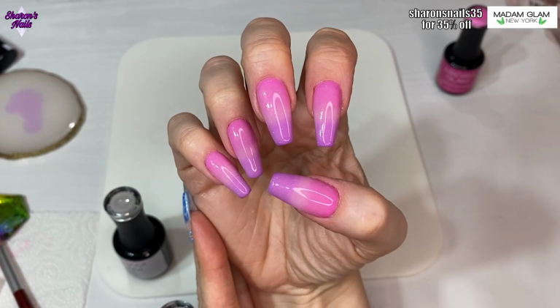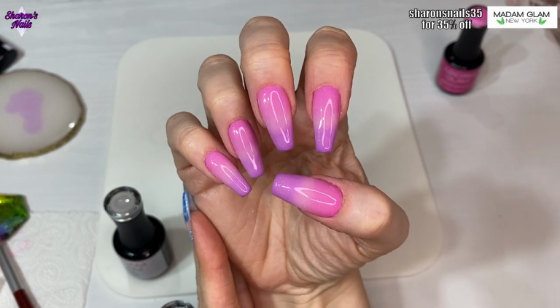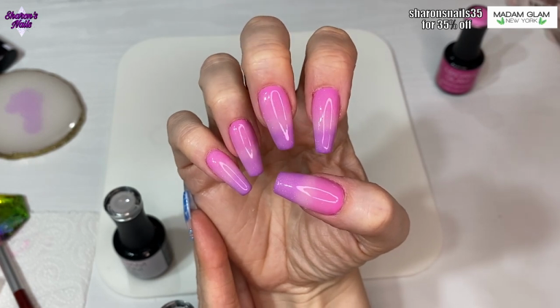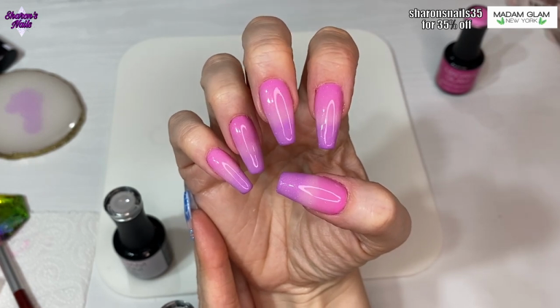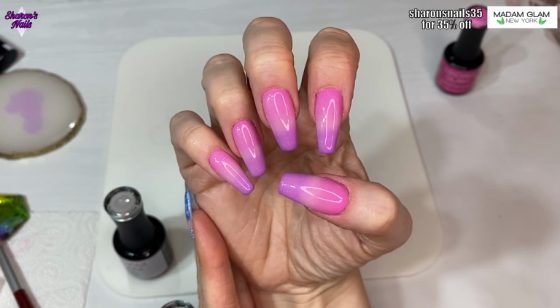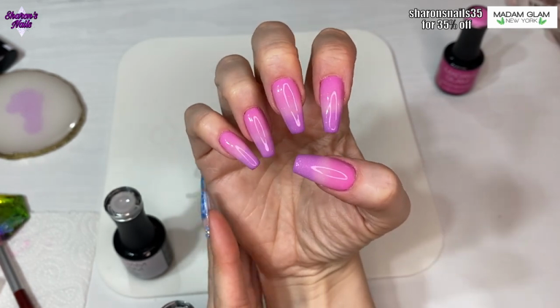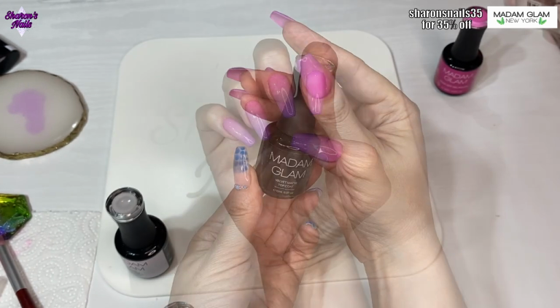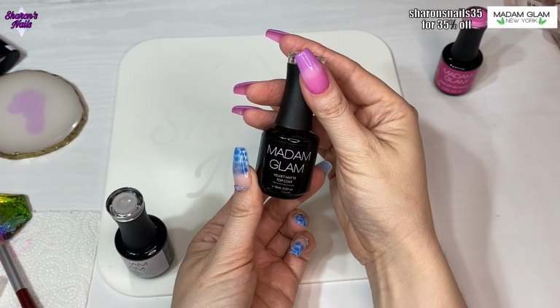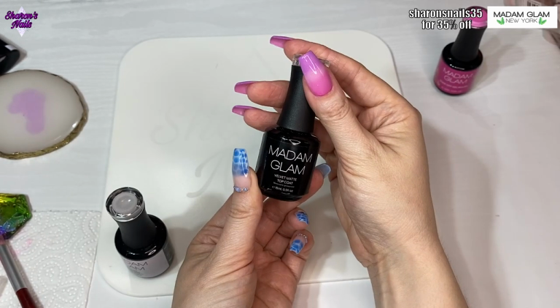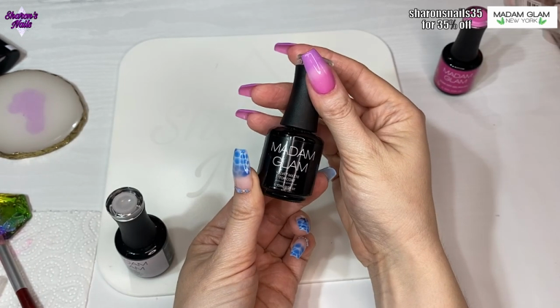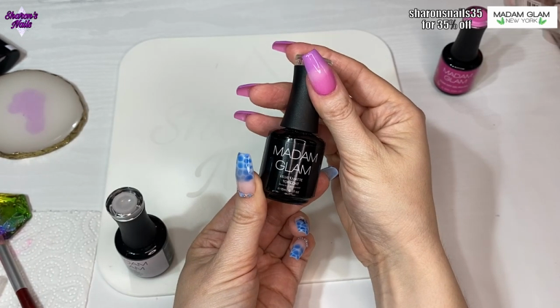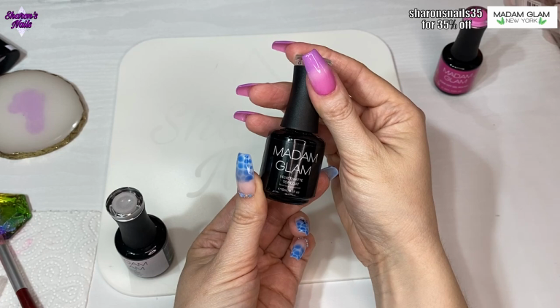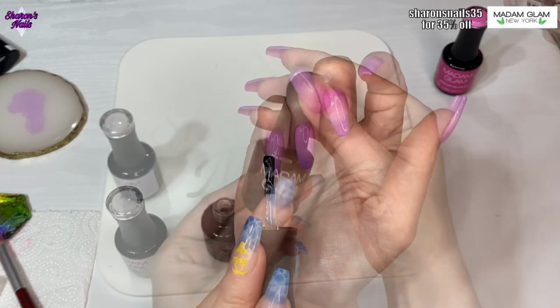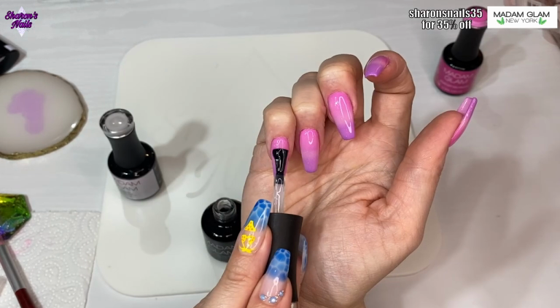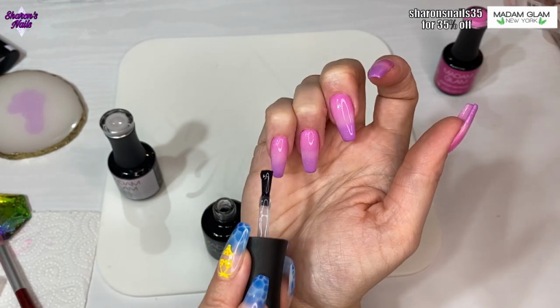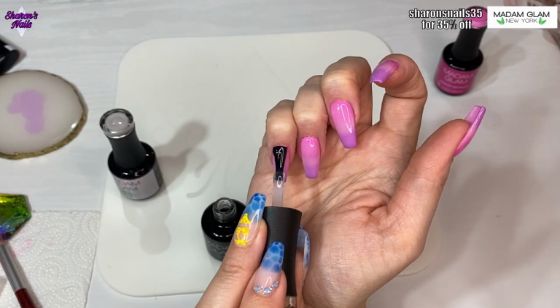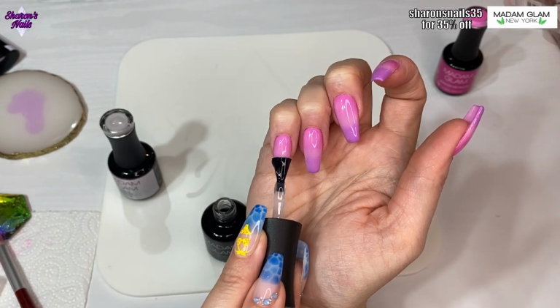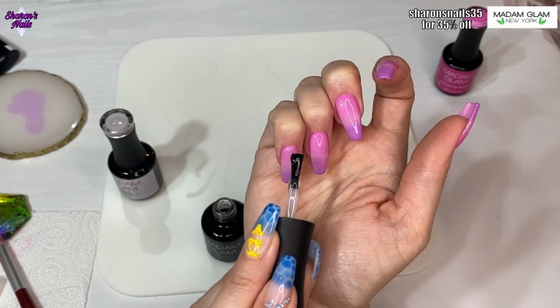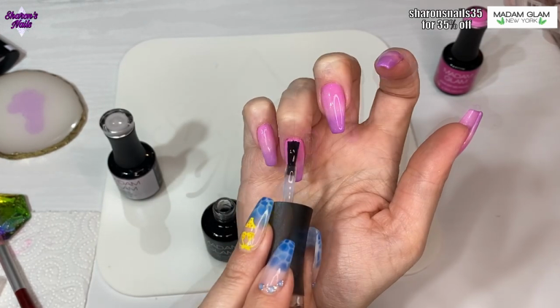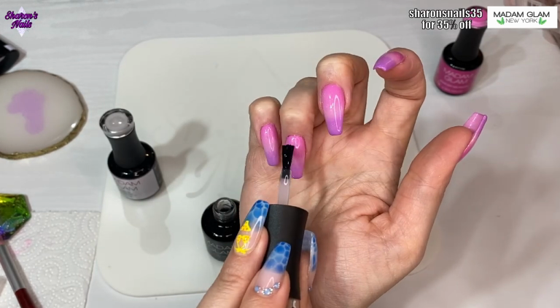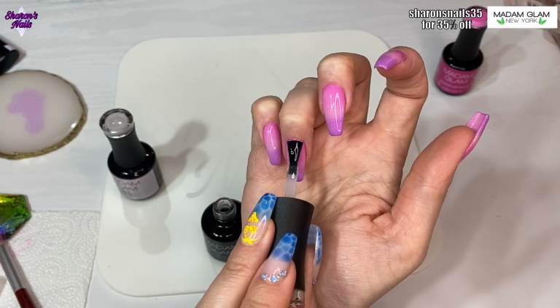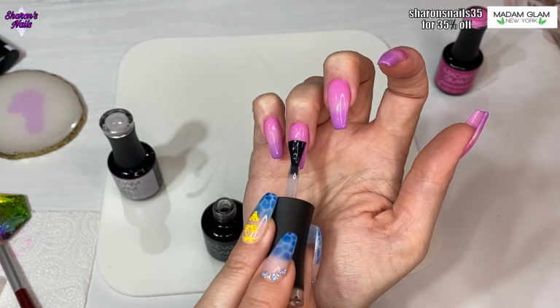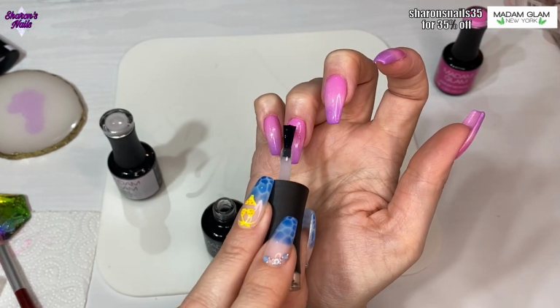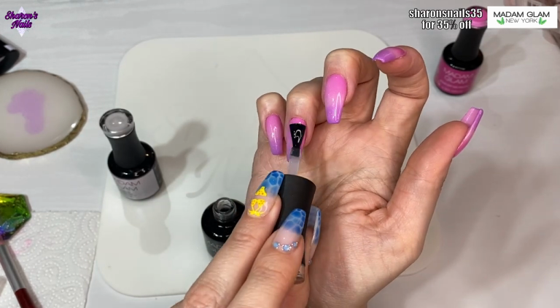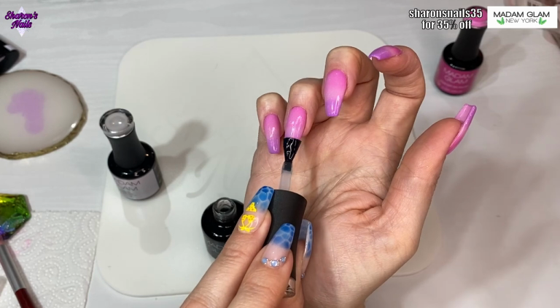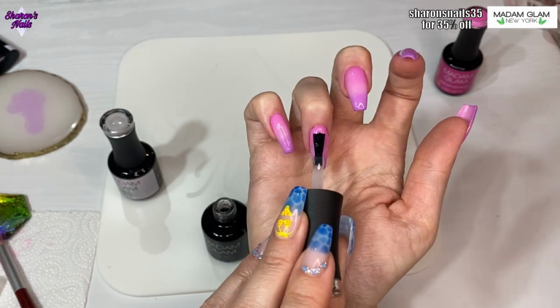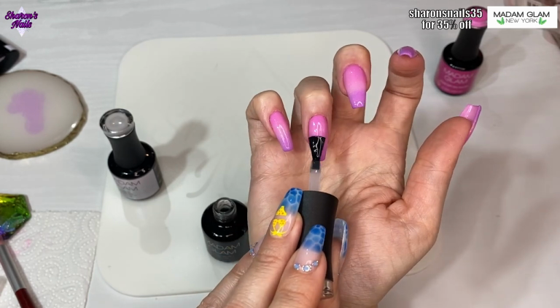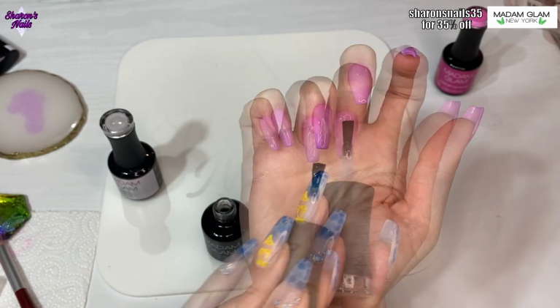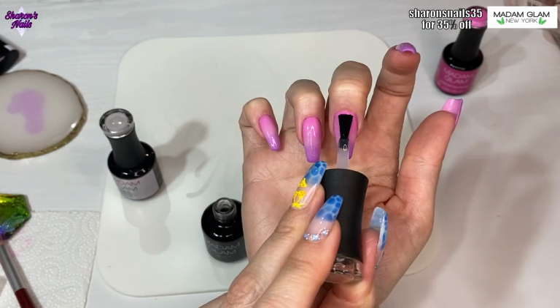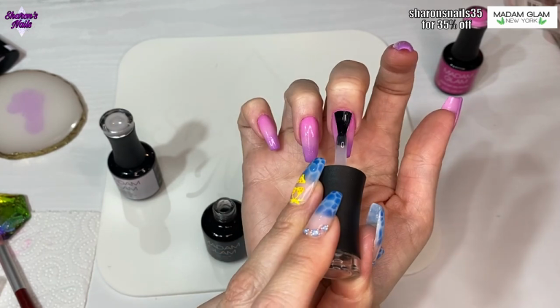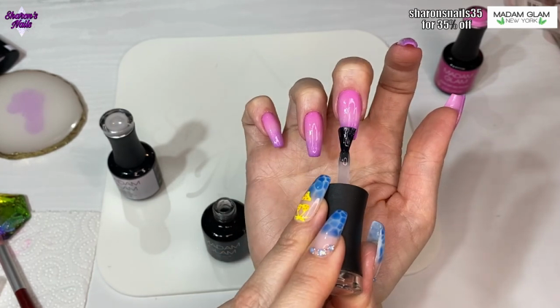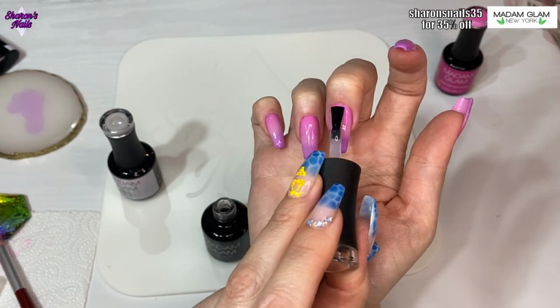When that's been cured I'm going in with the velvet matte top coat, because we're going to be doing some nail art. I wasn't sure how many nails I was going to put the nail art on, so I just velvet matted them all.